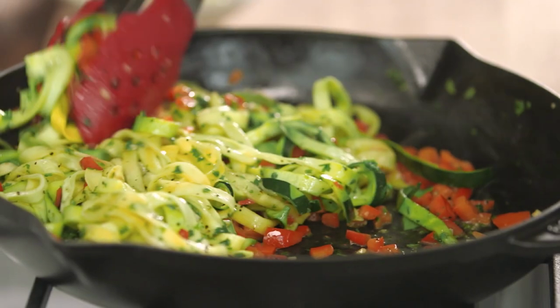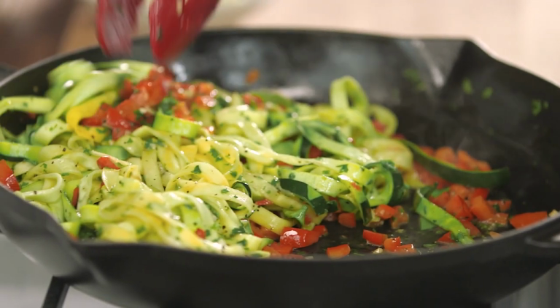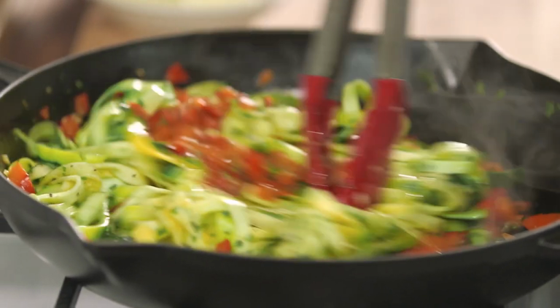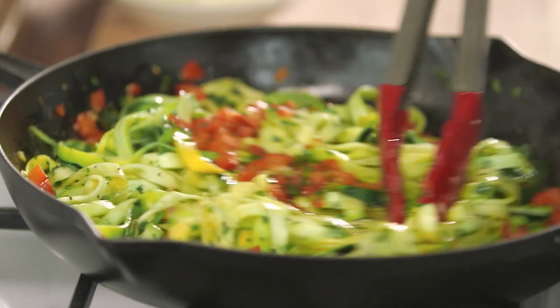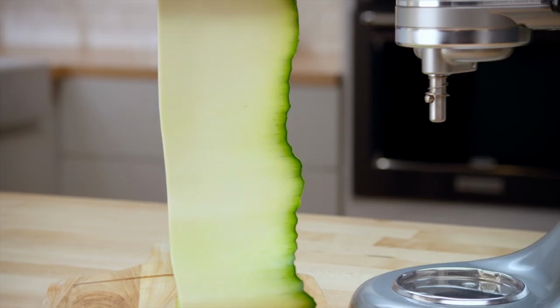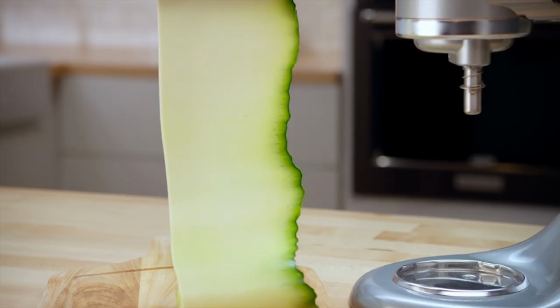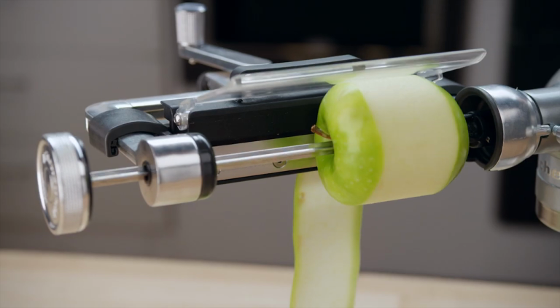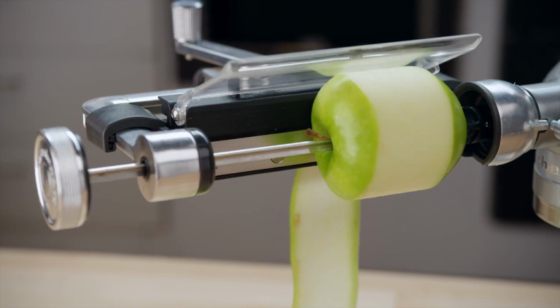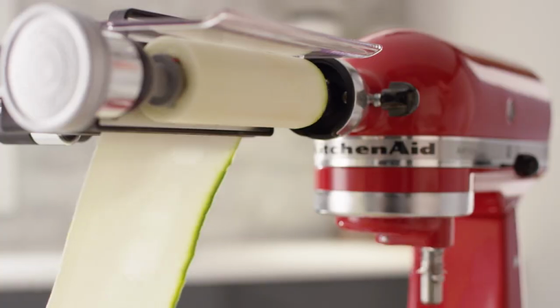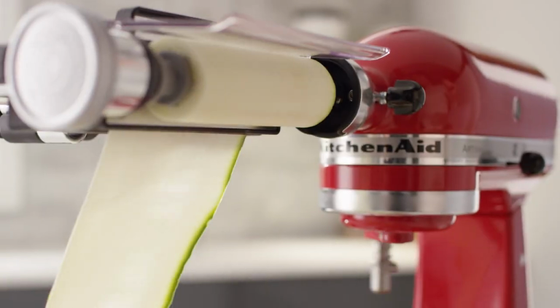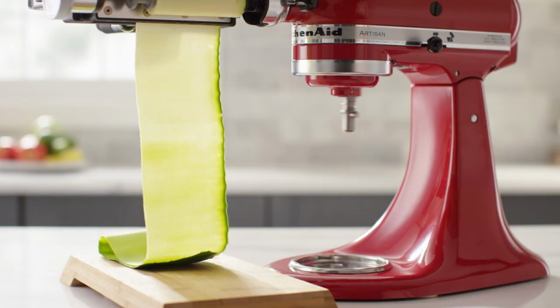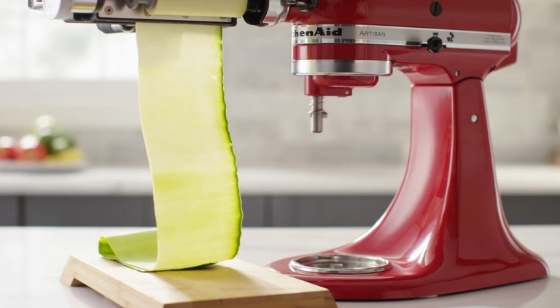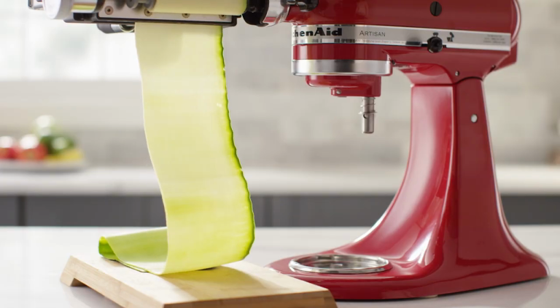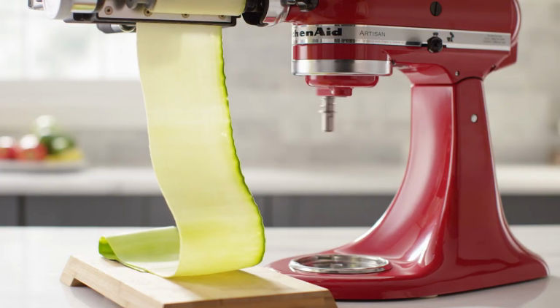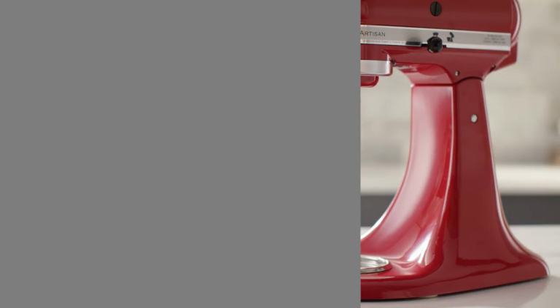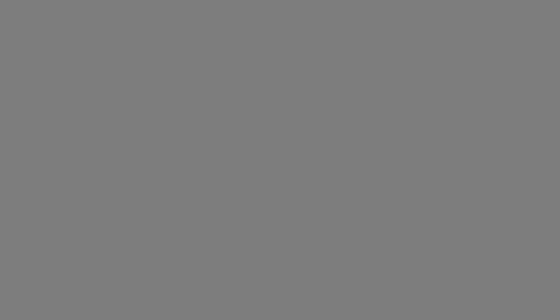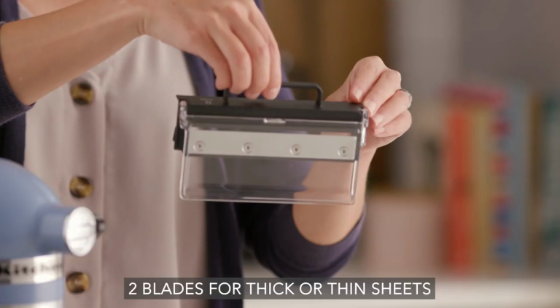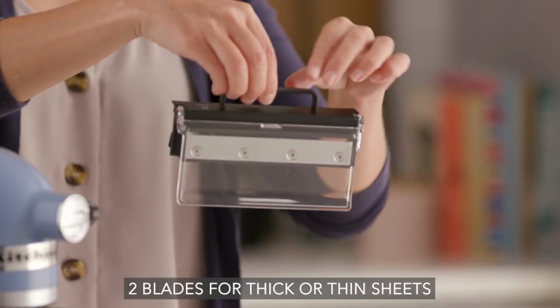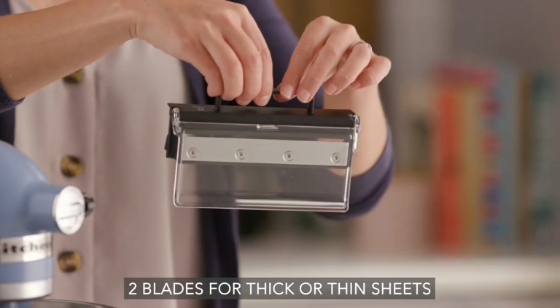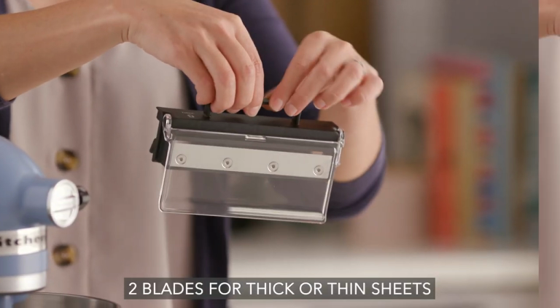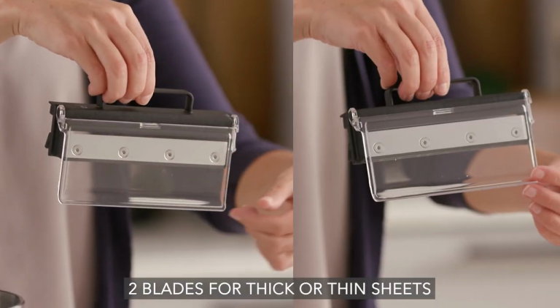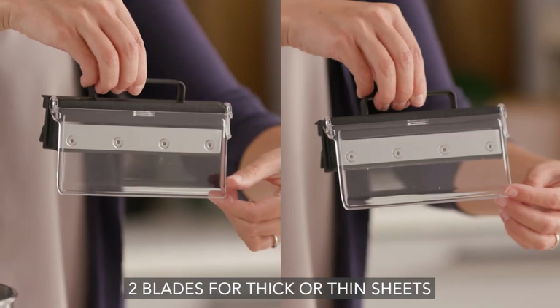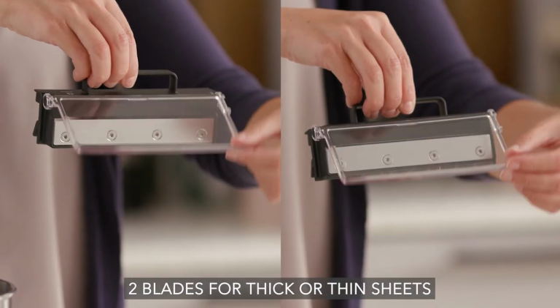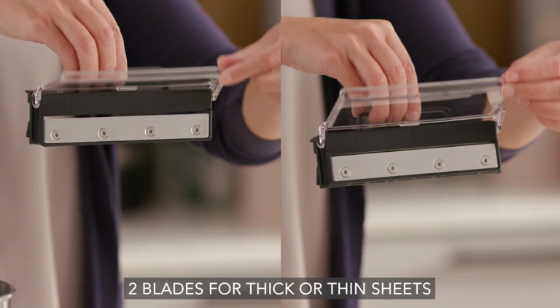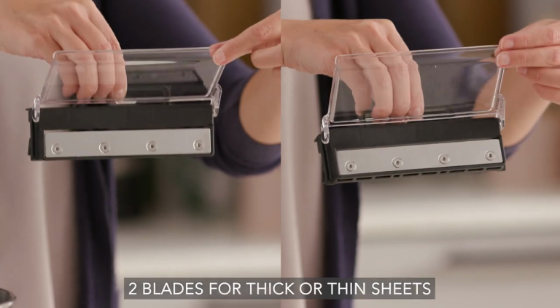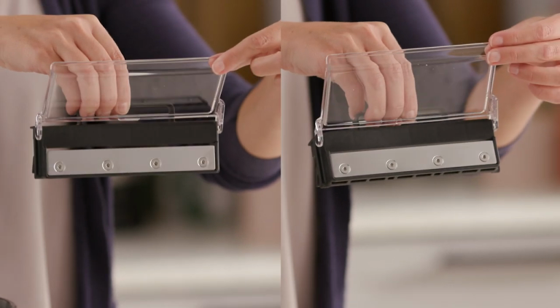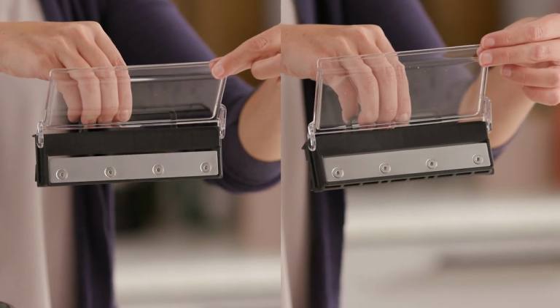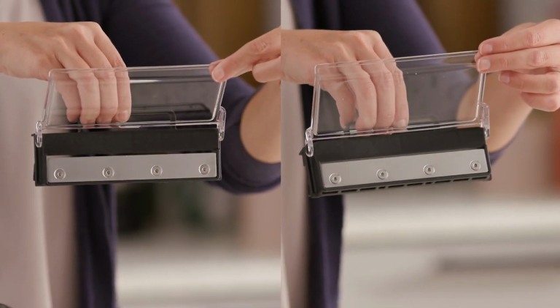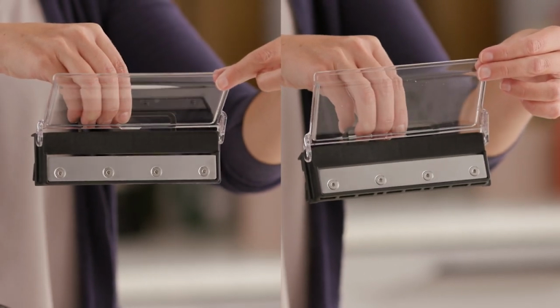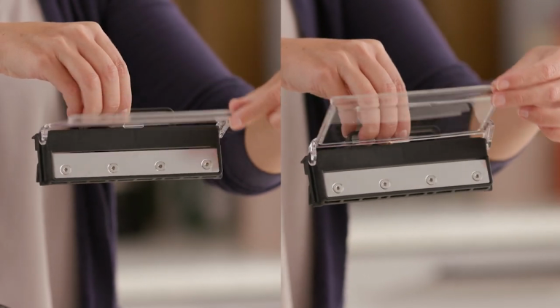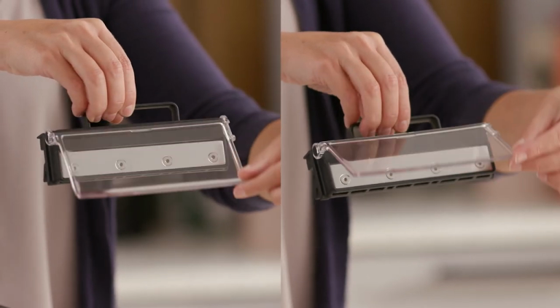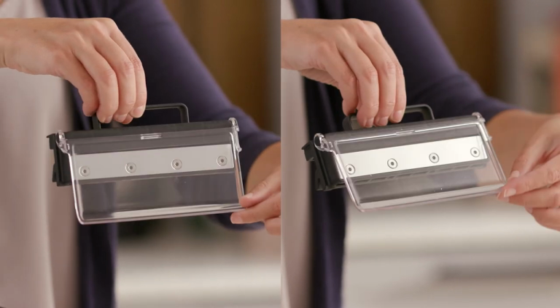Produce thin sheets or noodles of zucchini, apples, cucumbers, and other fruits and veggies. Two blades allow you to produce thinner or thicker sheets depending on your preference or recipe.